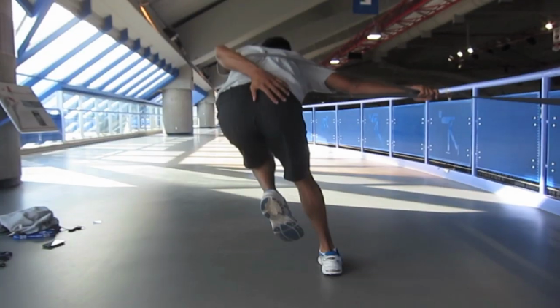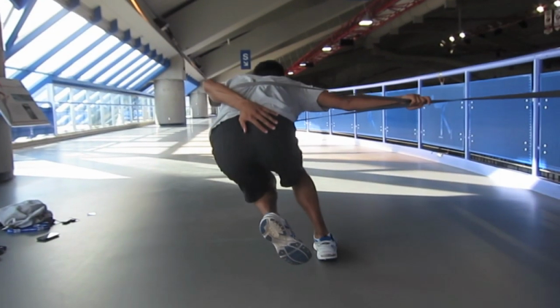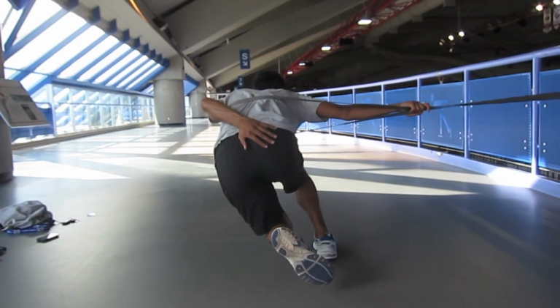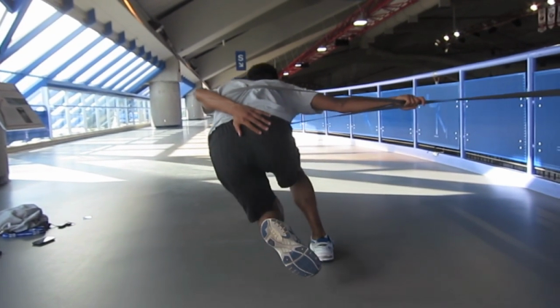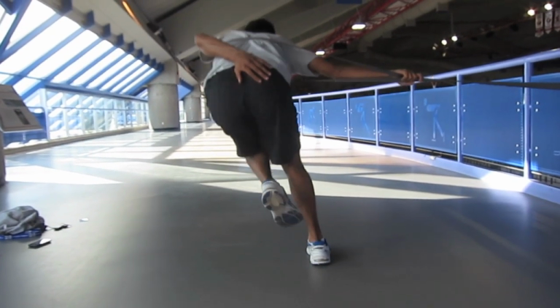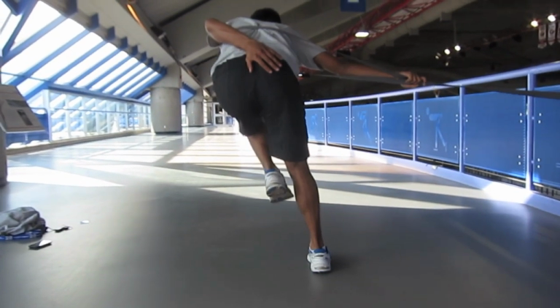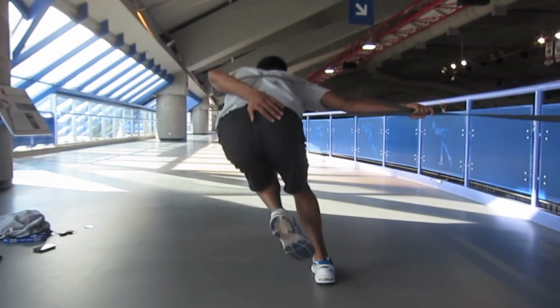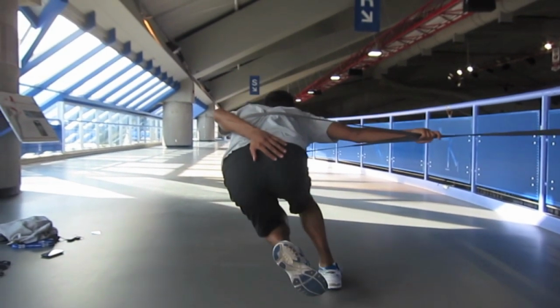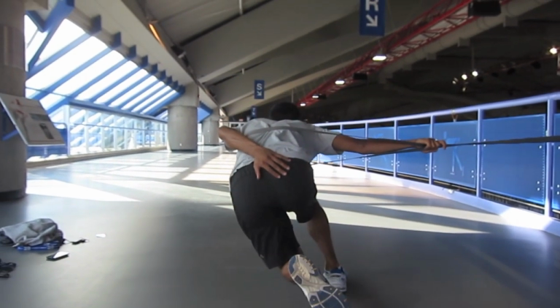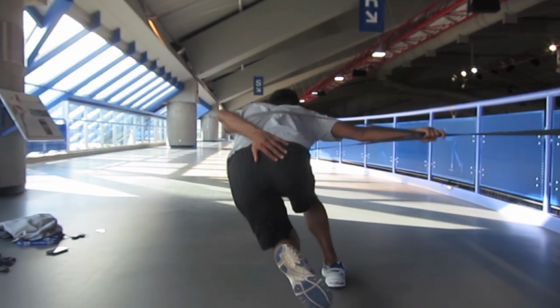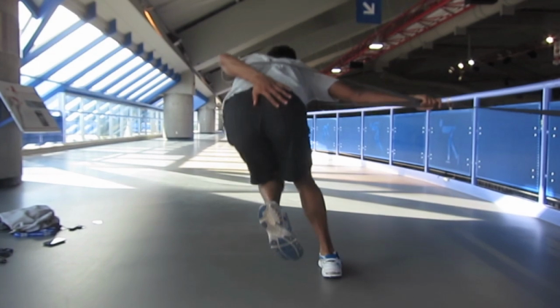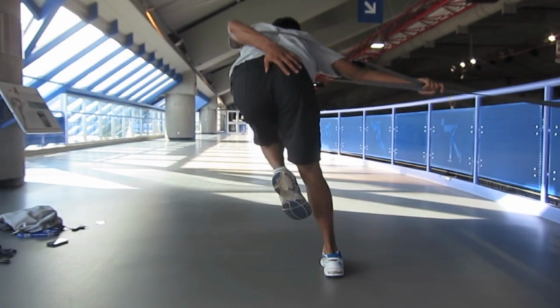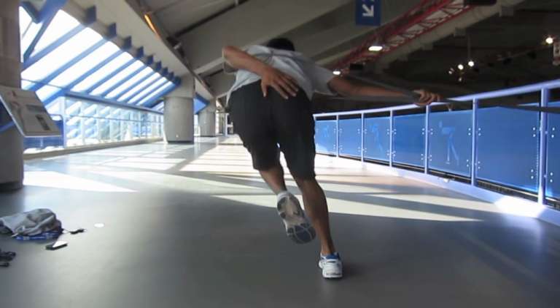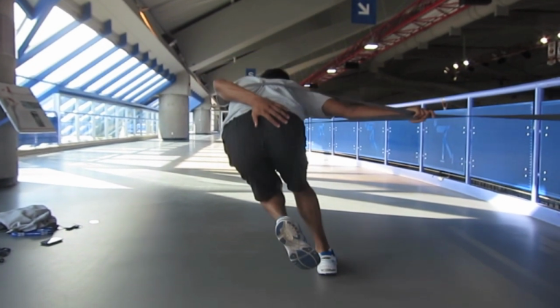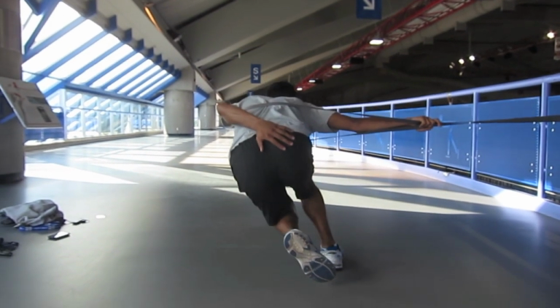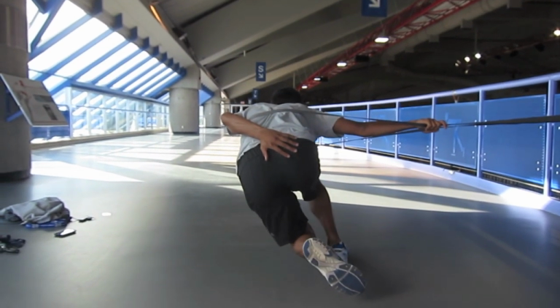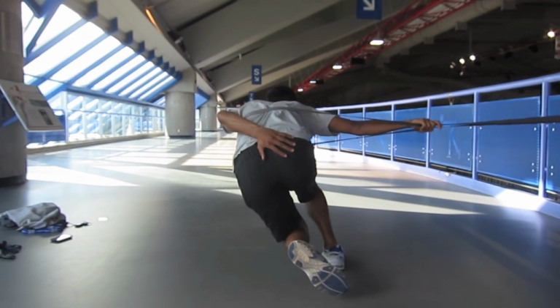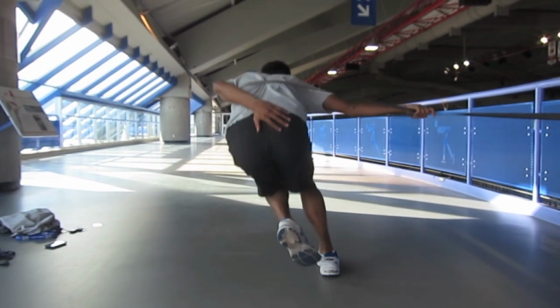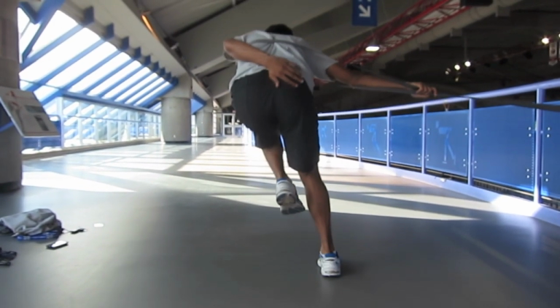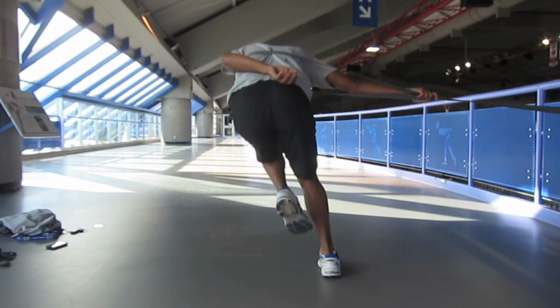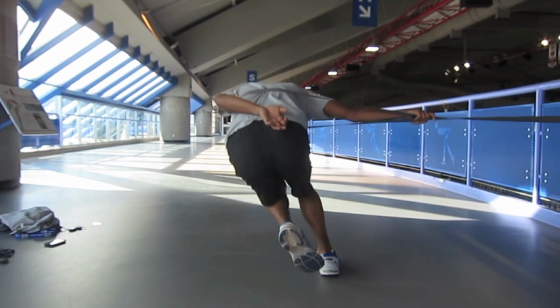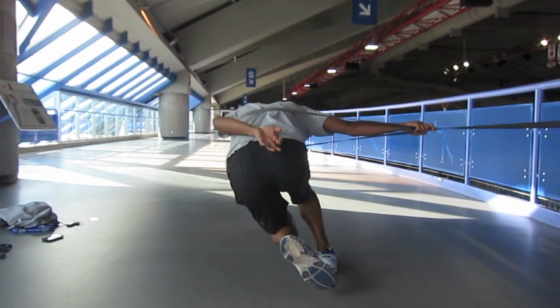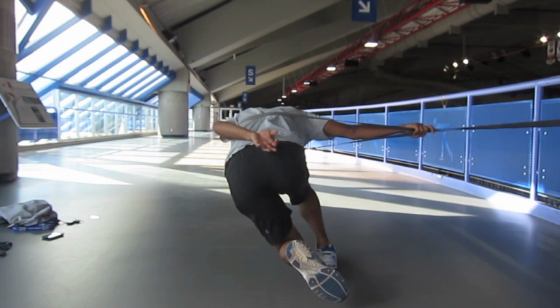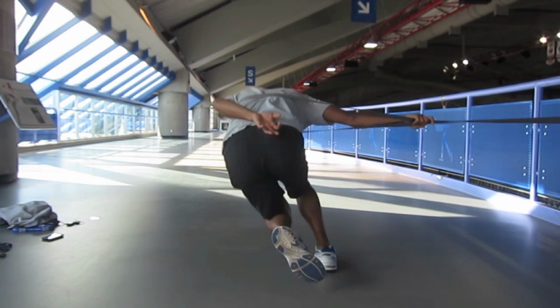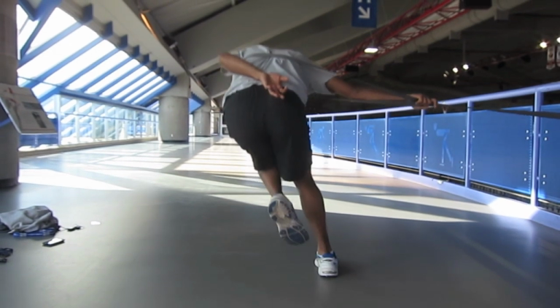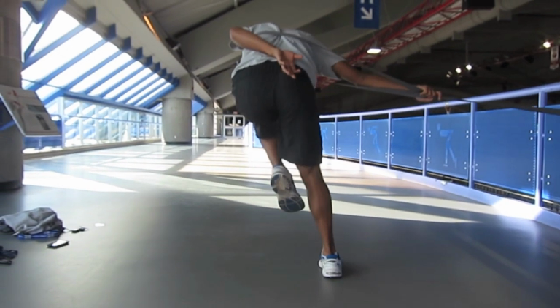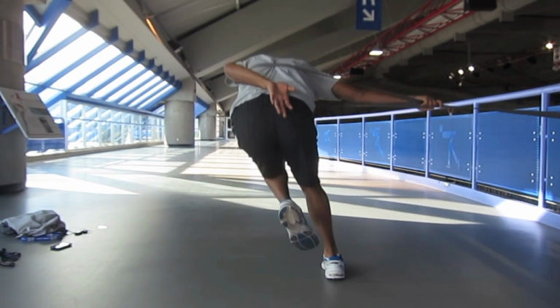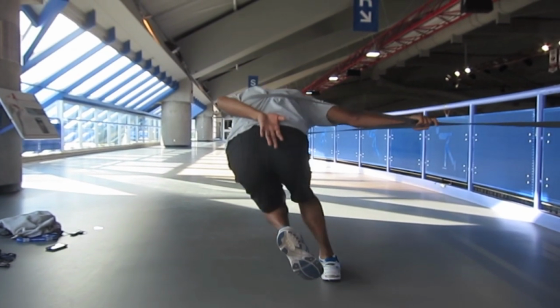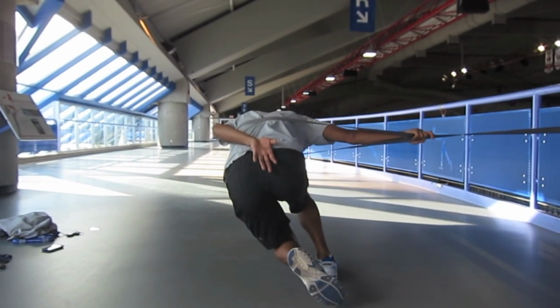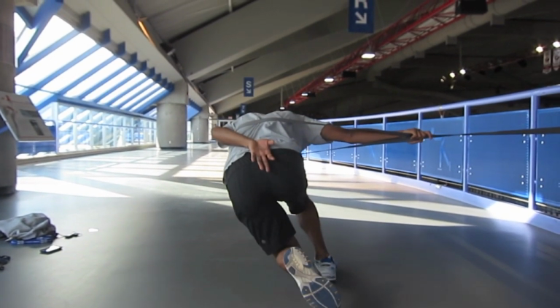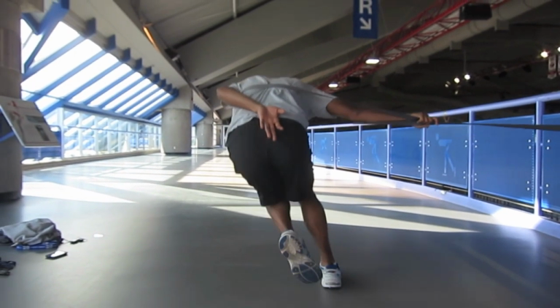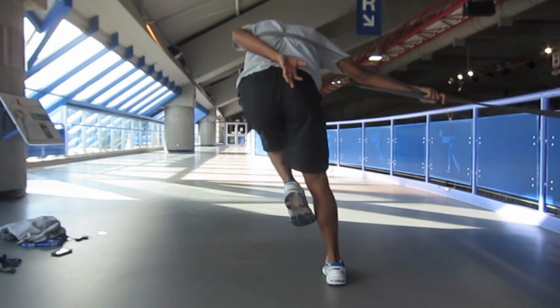From the back, we want to make sure the hips remain level through the squat and no dipping occurs in the hips or shoulders. We also want to make sure we're not holding on to the cable to keep ourselves up, rather we are engaging our core to stay in a strong position and square.